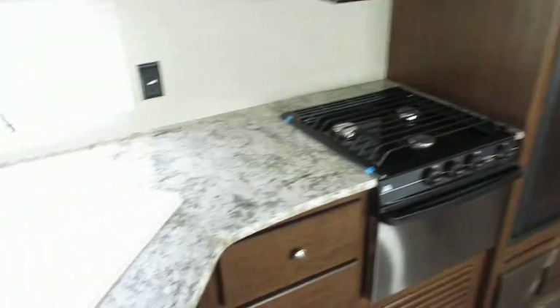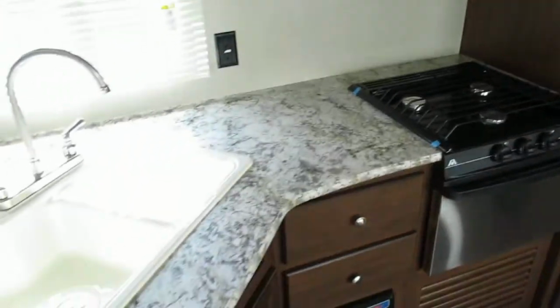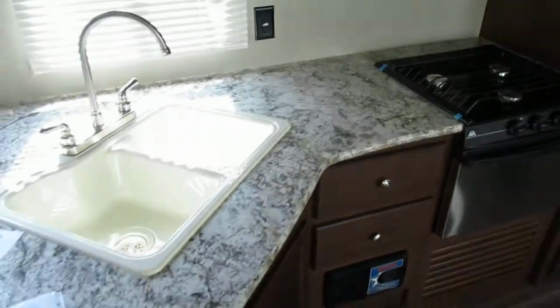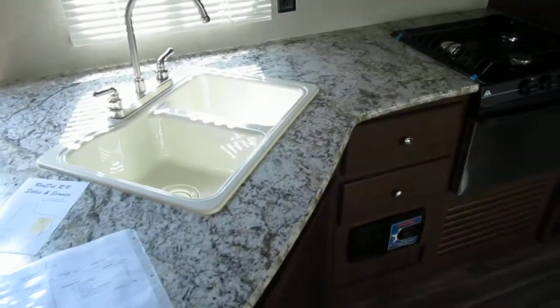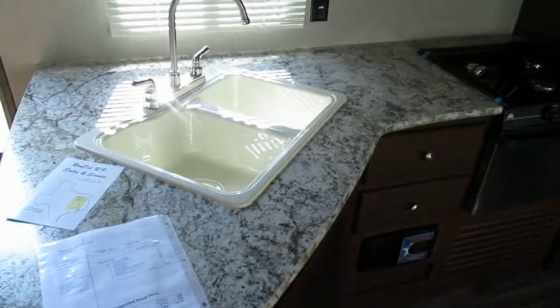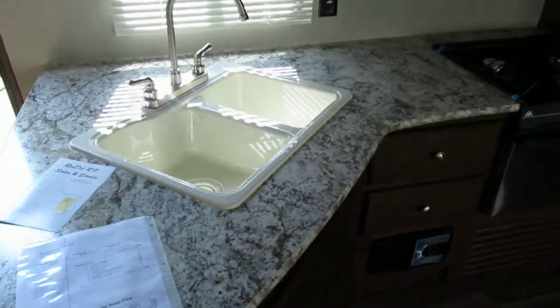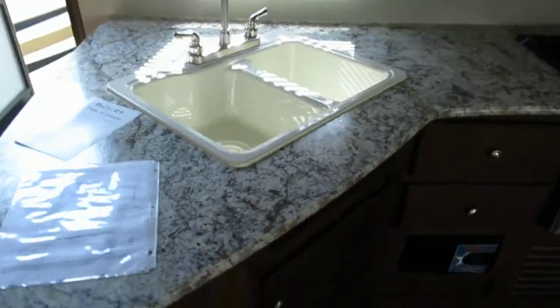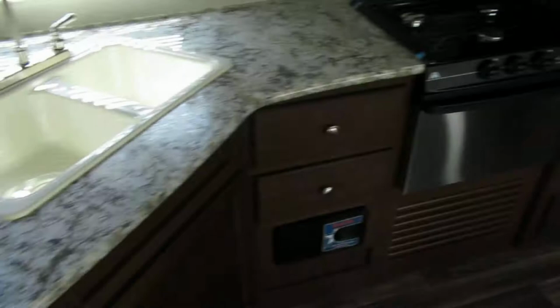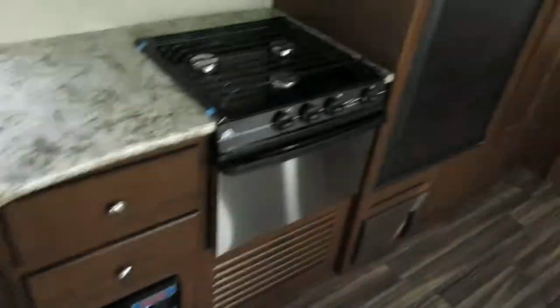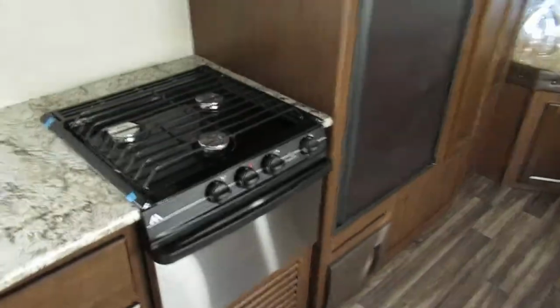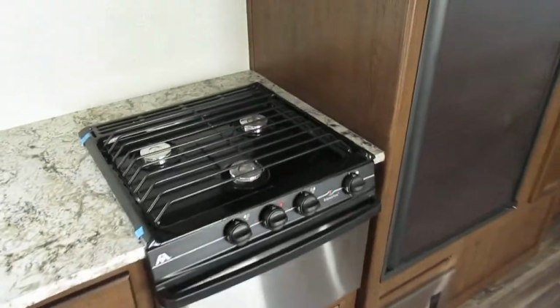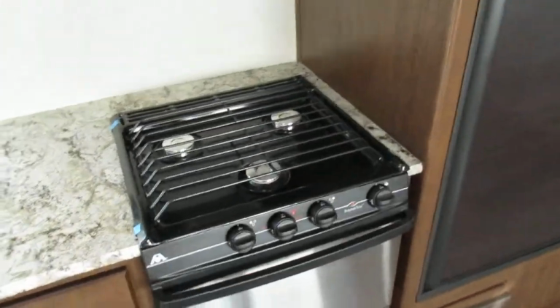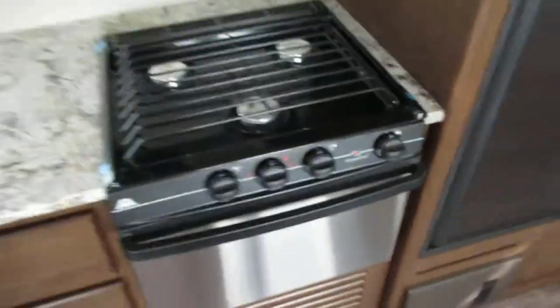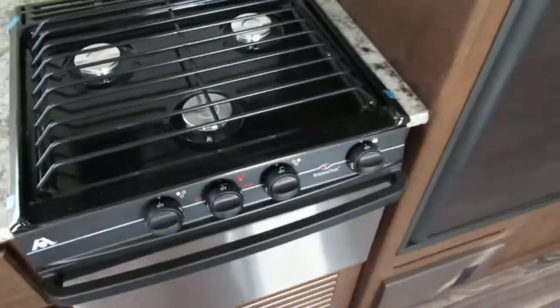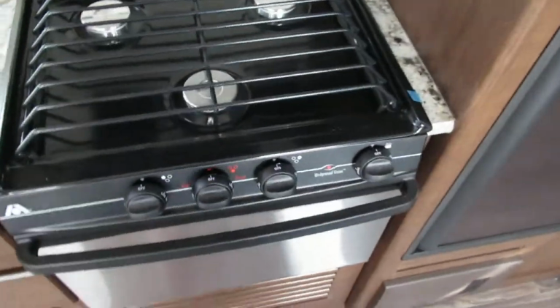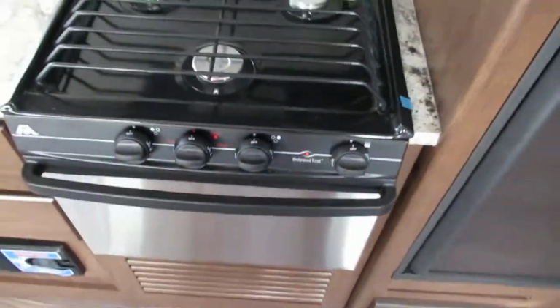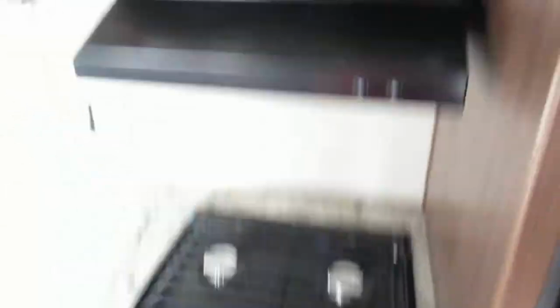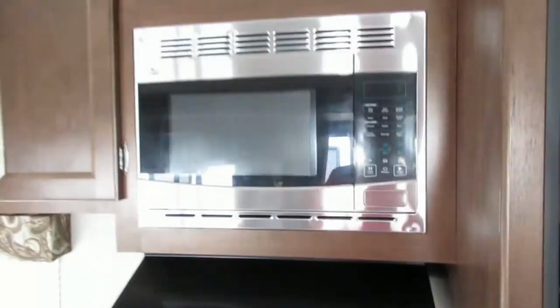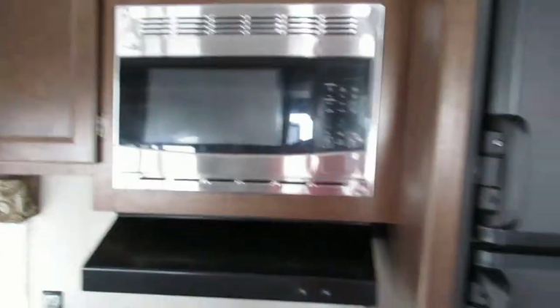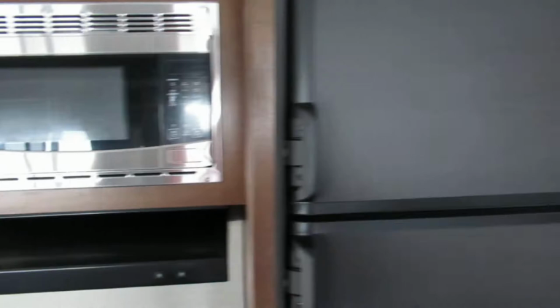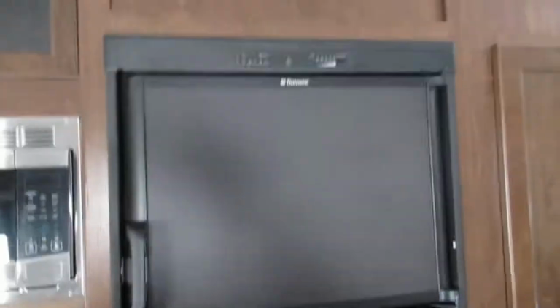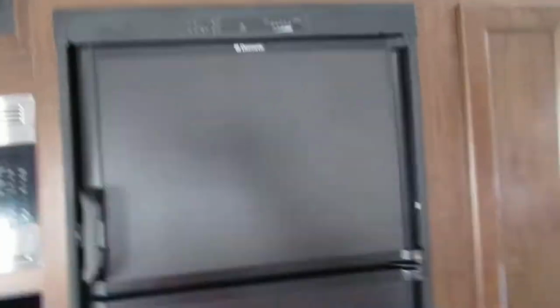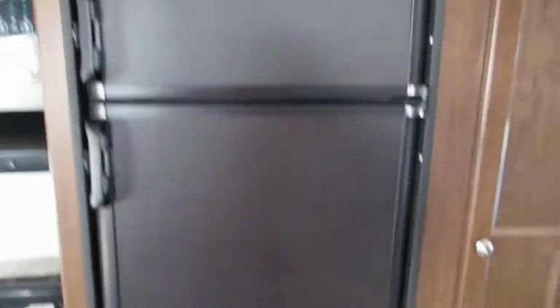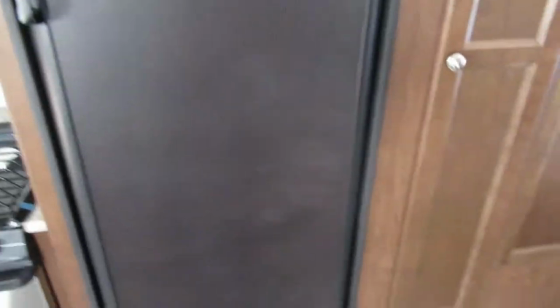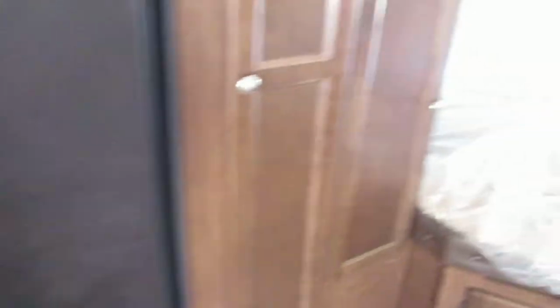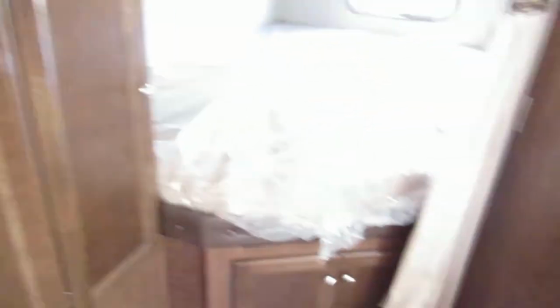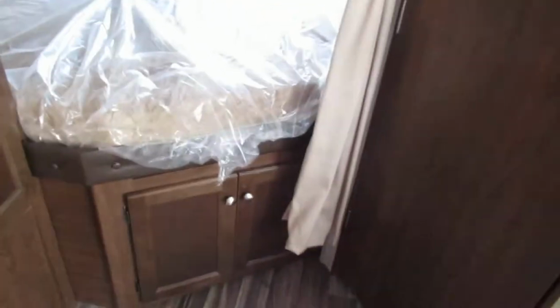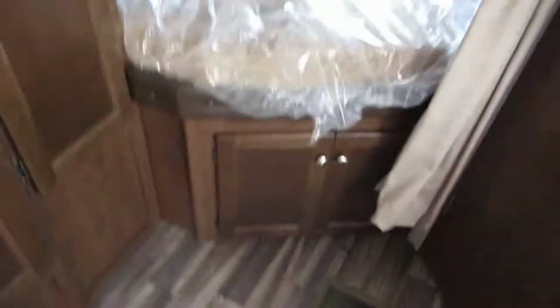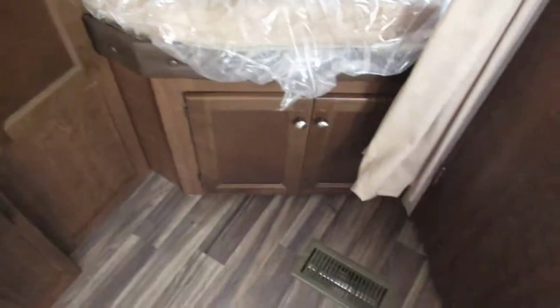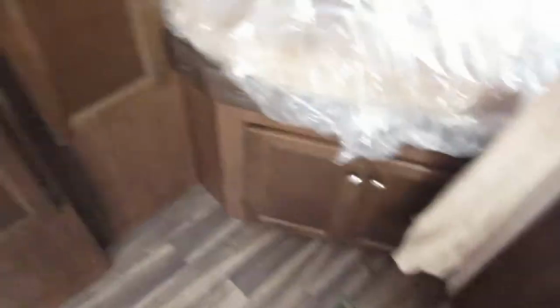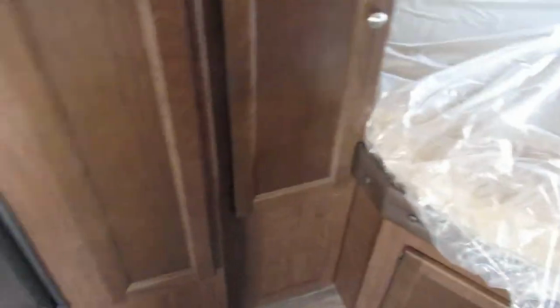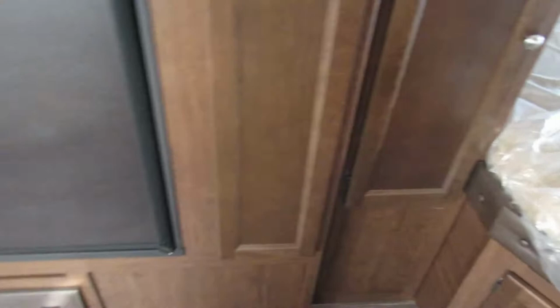There's plenty of counter space and you've got a double sink, a three-top stove and oven, standard microwave and refrigerator that comes in all the units, and plenty of storage around the trailer.